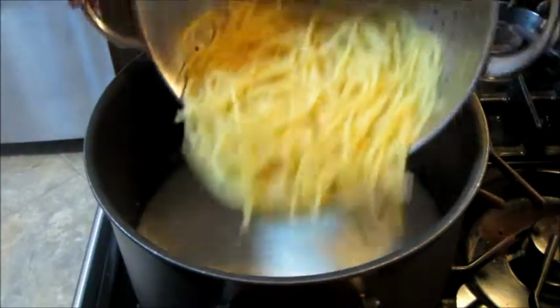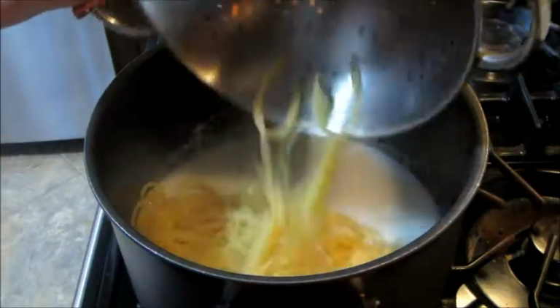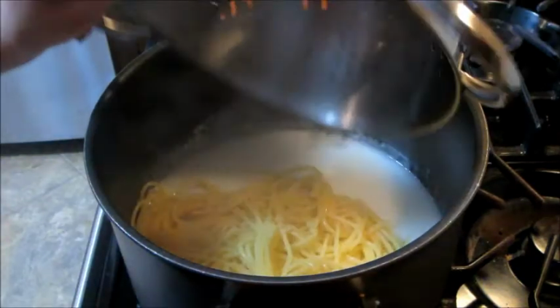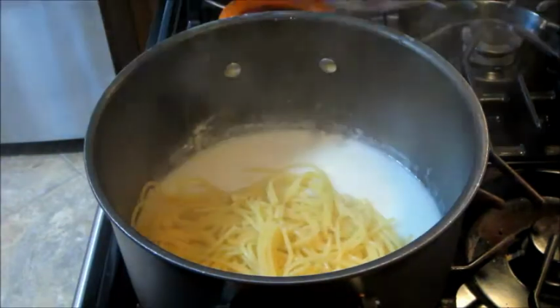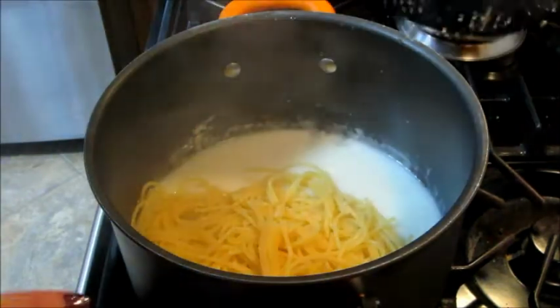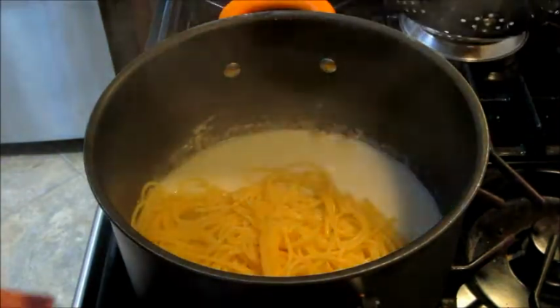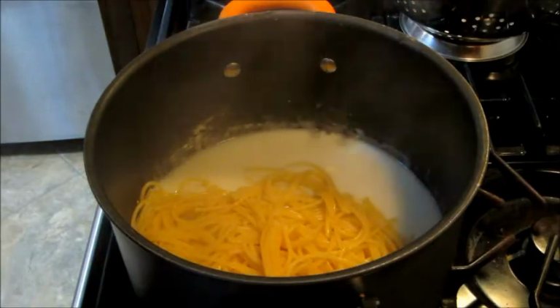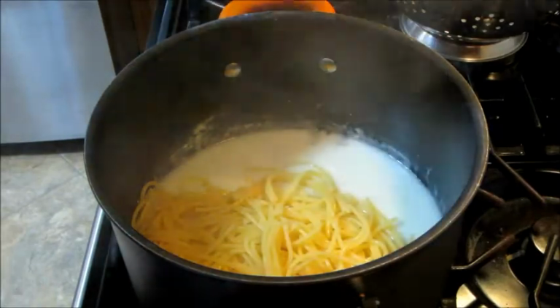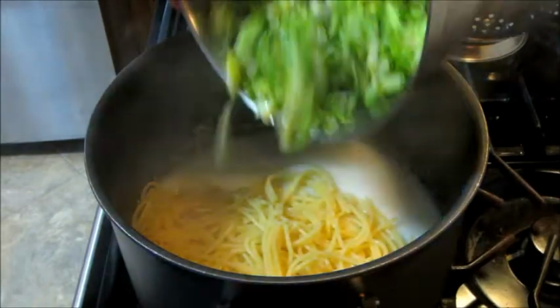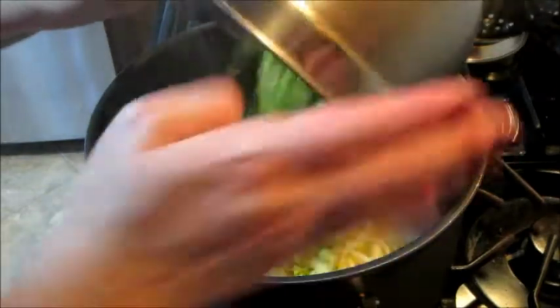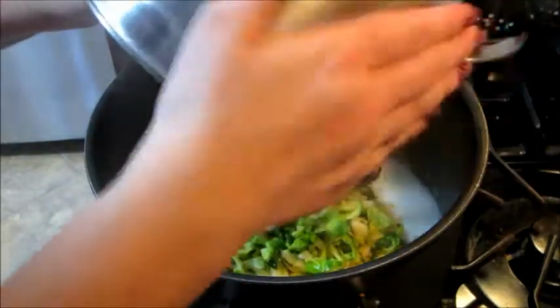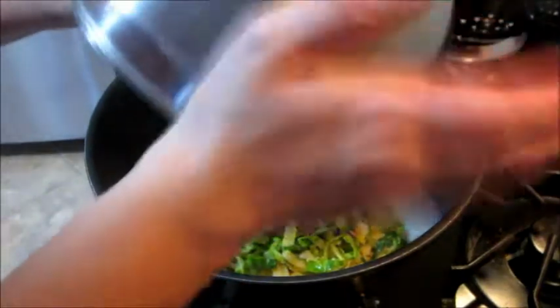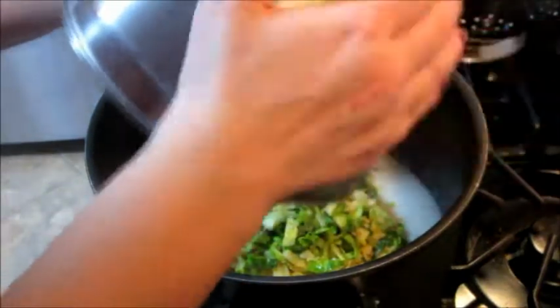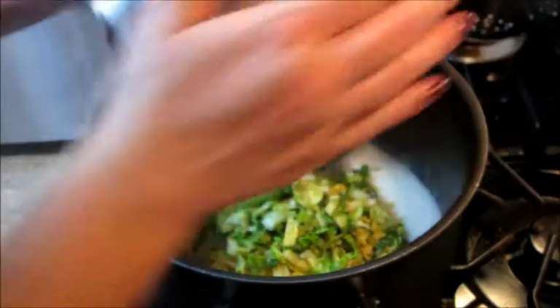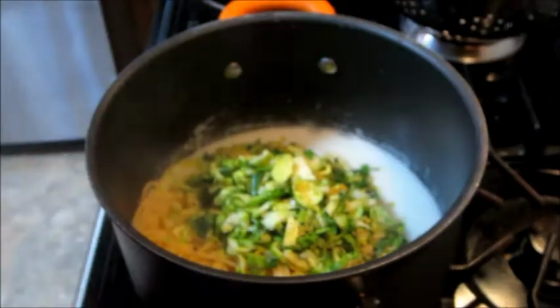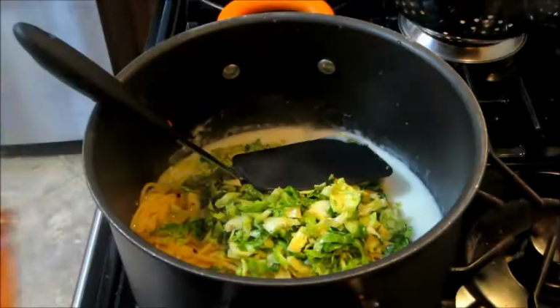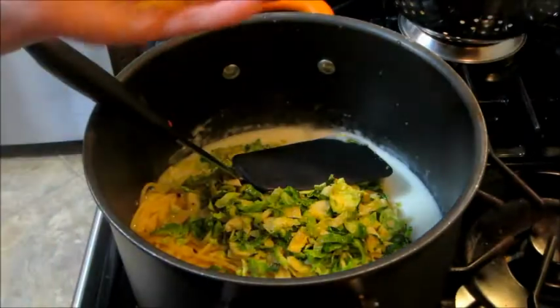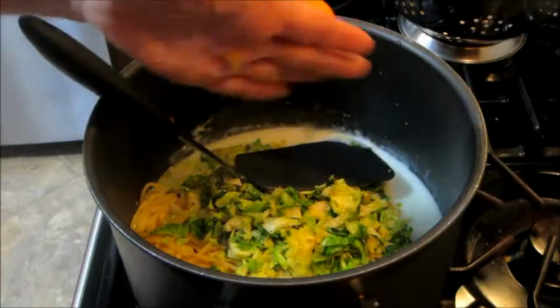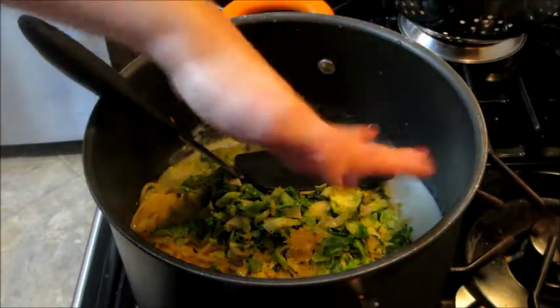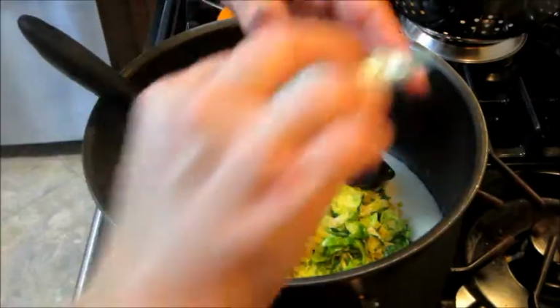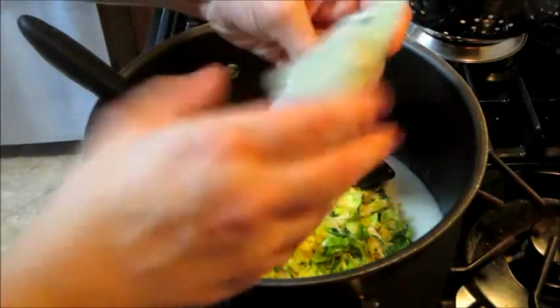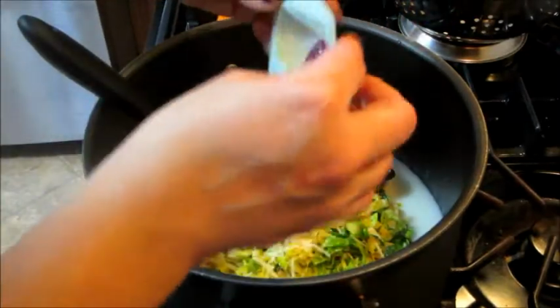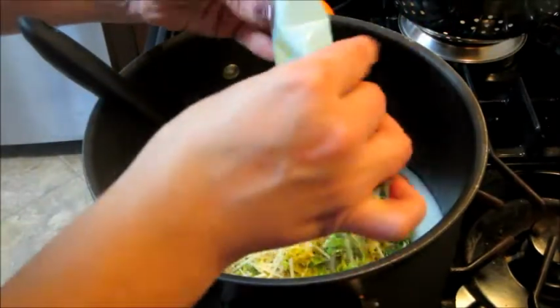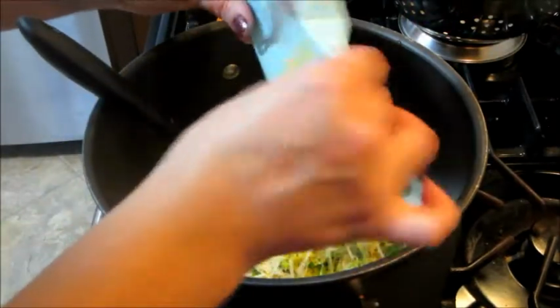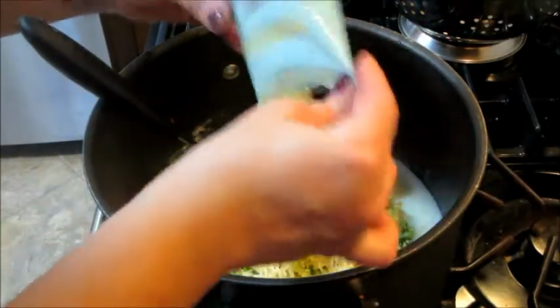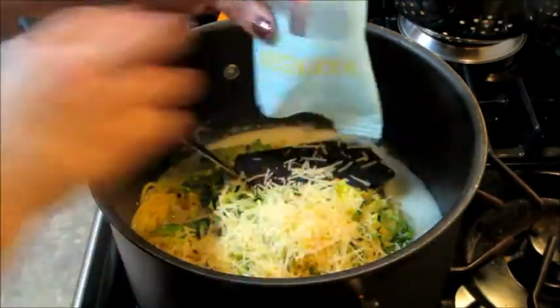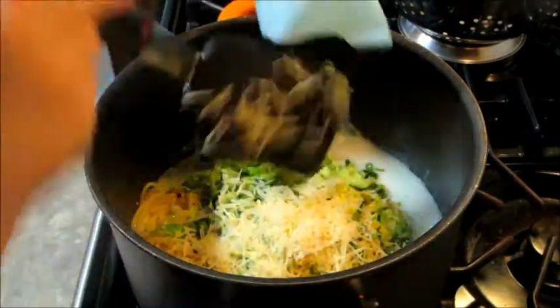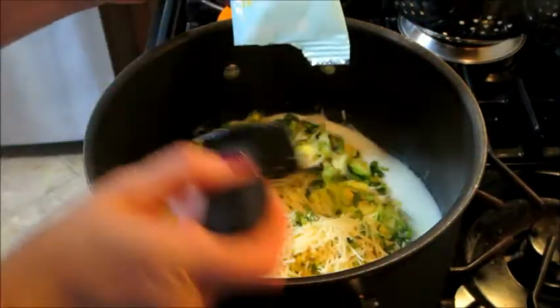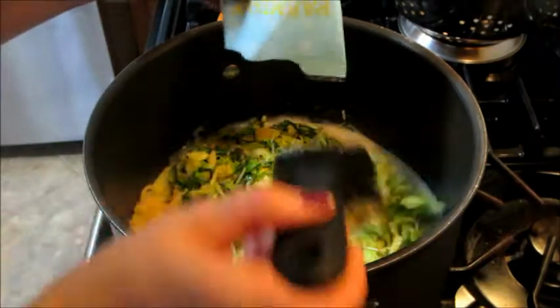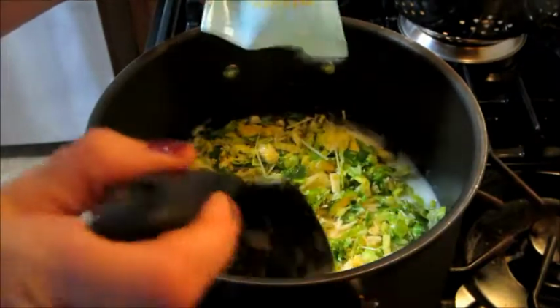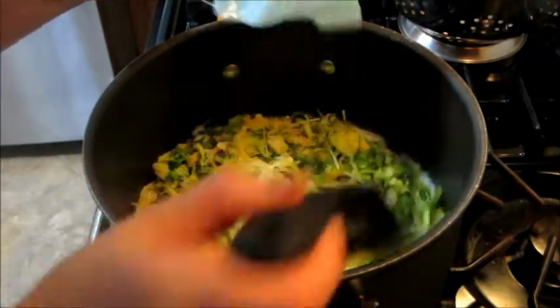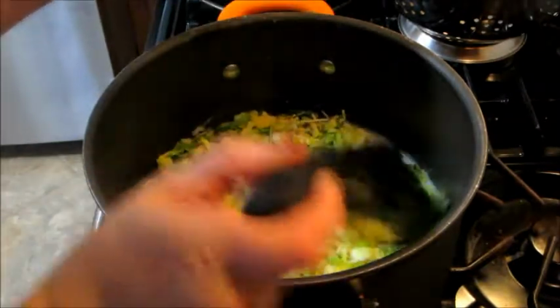By that time the pasta should be ready, so you can strain that and add it in along with the cooked Brussels sprouts and half of the parmesan cheese — or the parmesan cheese packet.